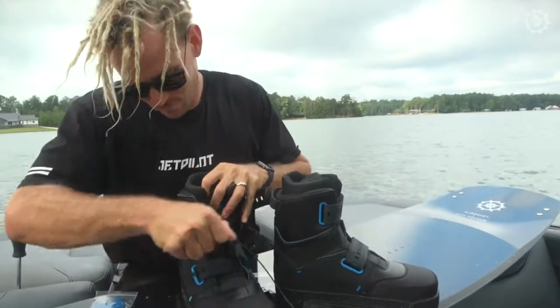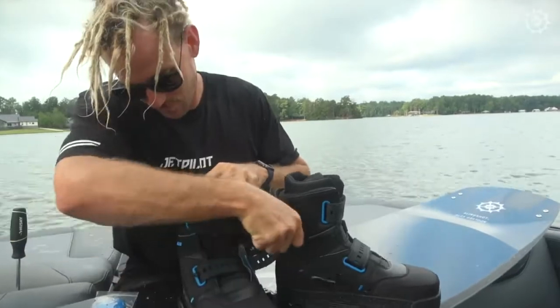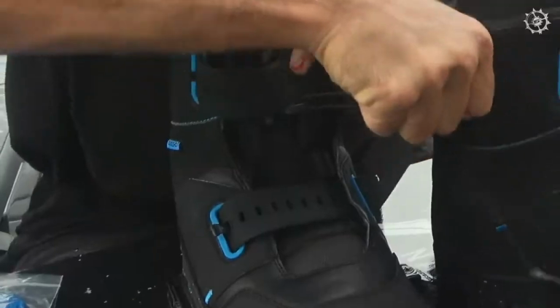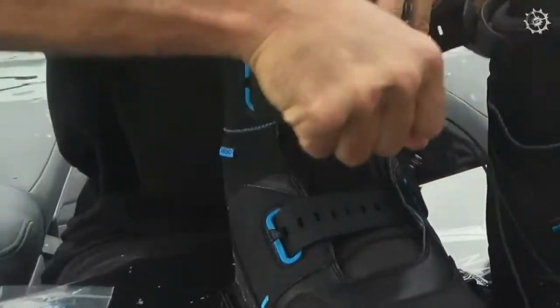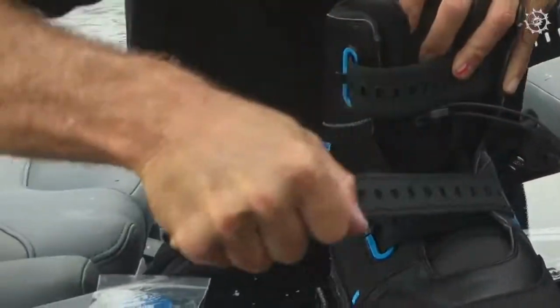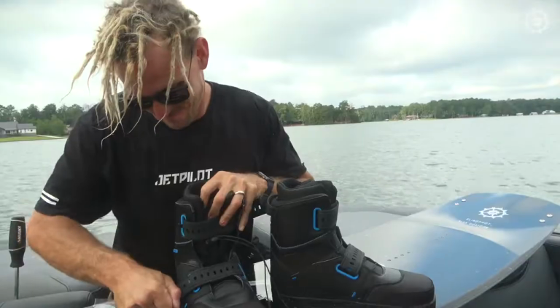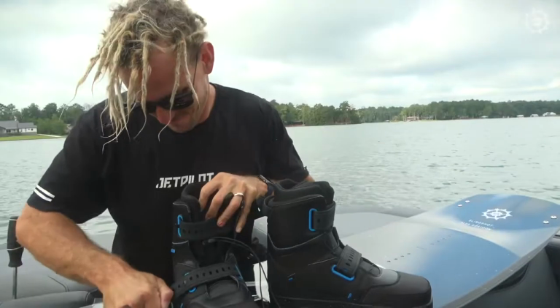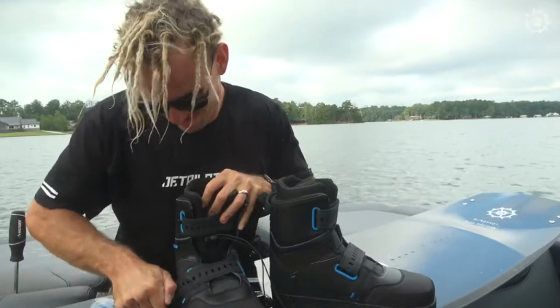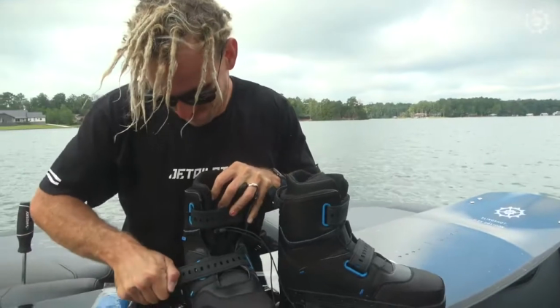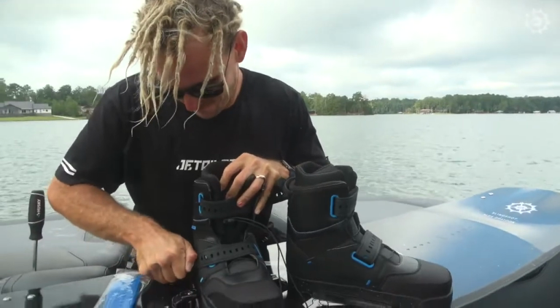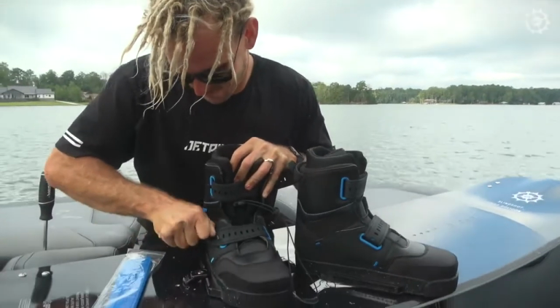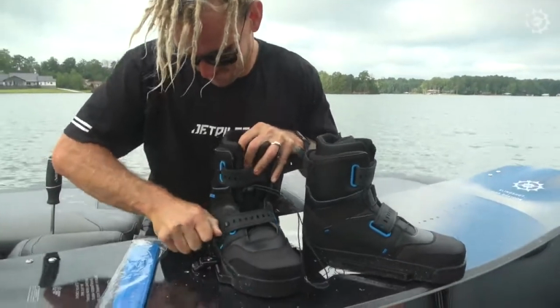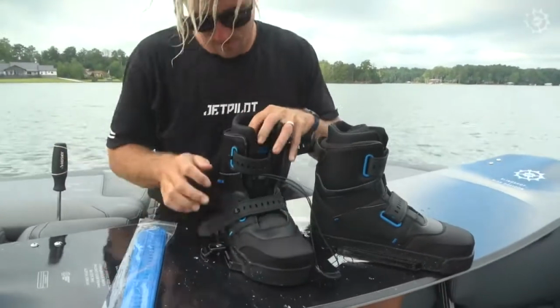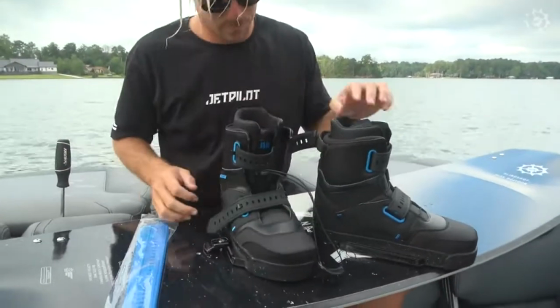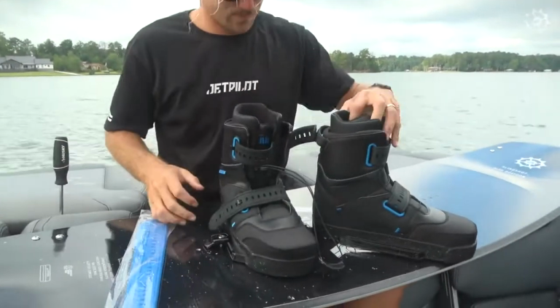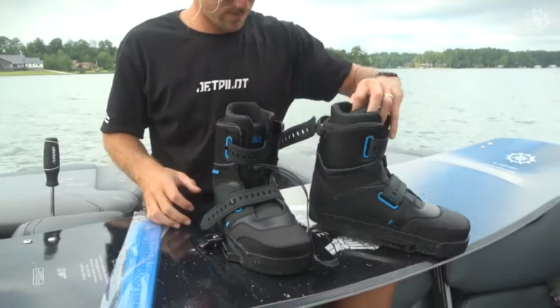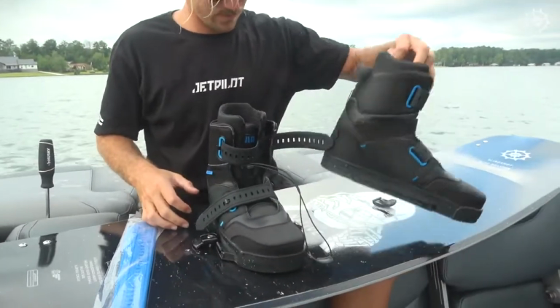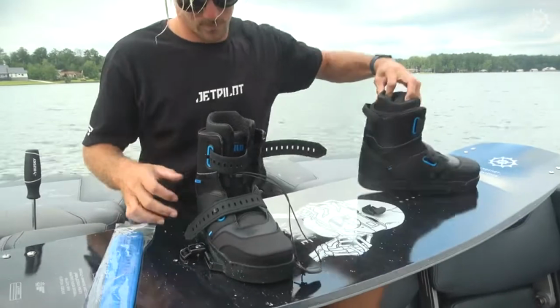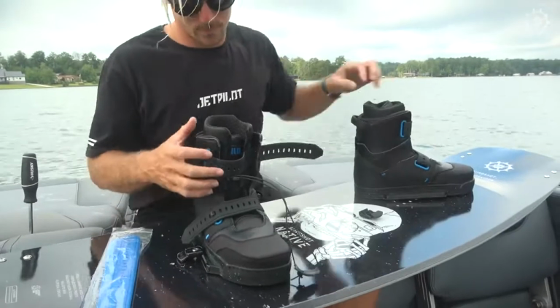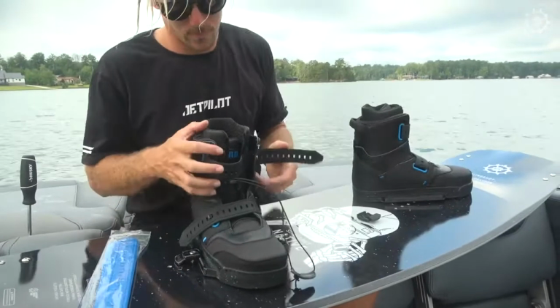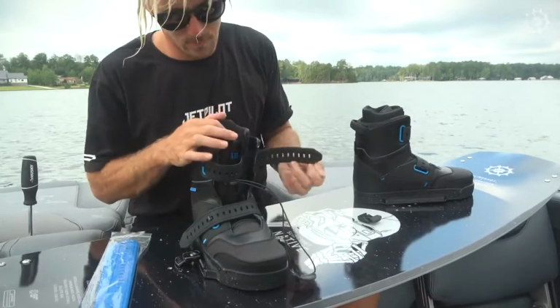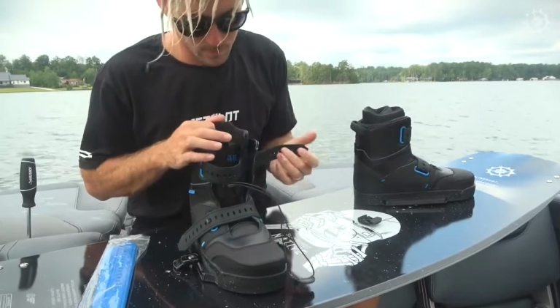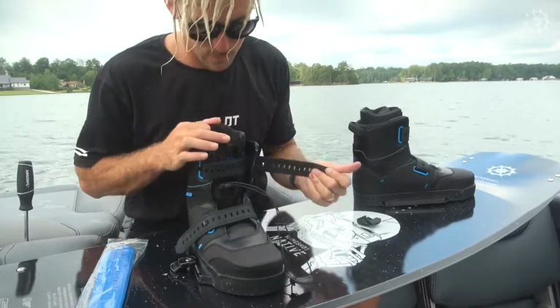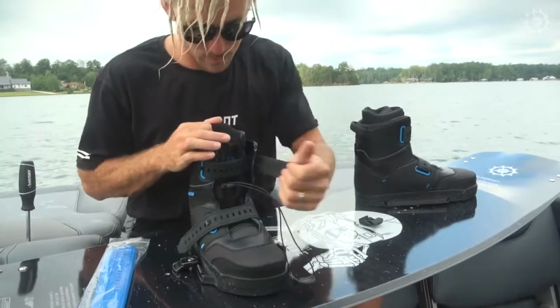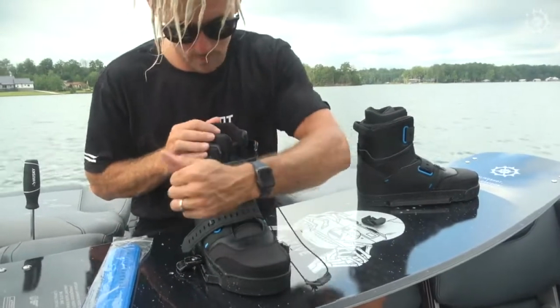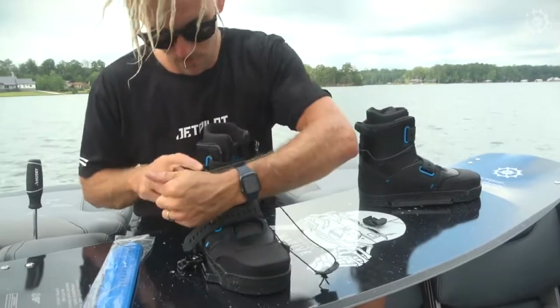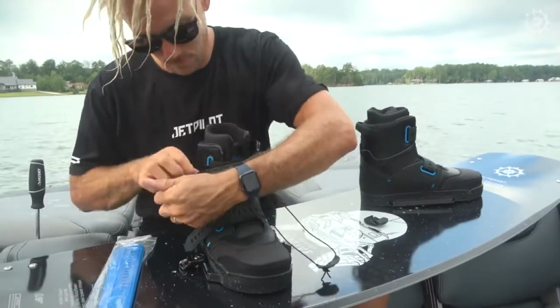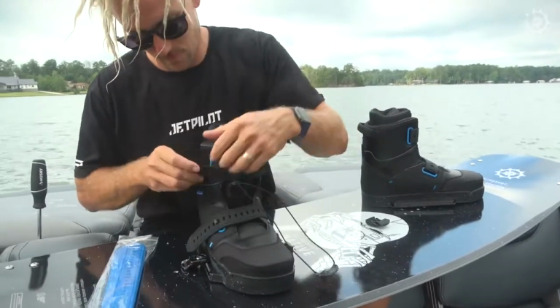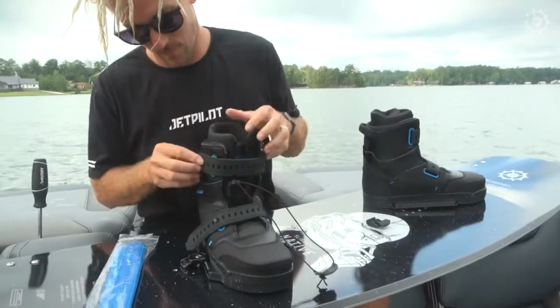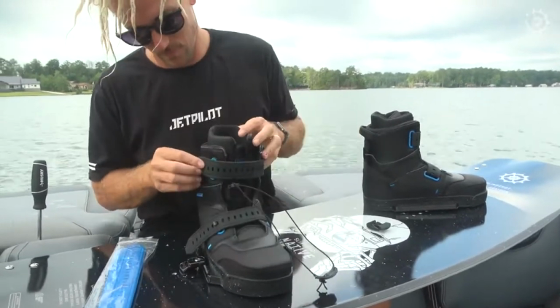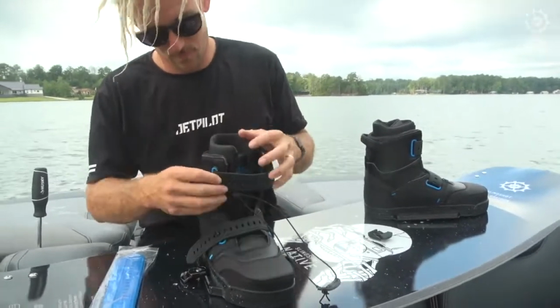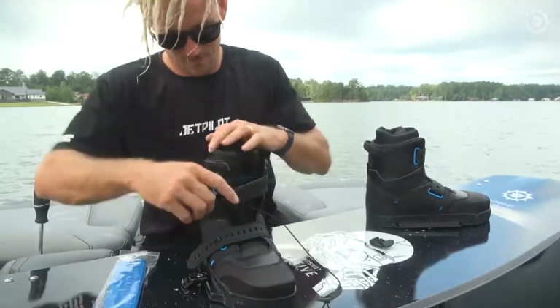And then you can go ahead and fold over that lower gummy strap to secure further. Customize the upper zone the way you like — if you want to poke things more, you go a little looser. If you want to be super locked in, you go a bit tighter.